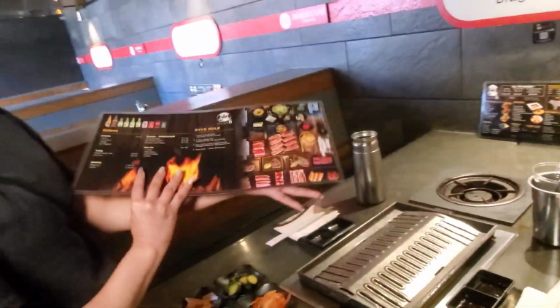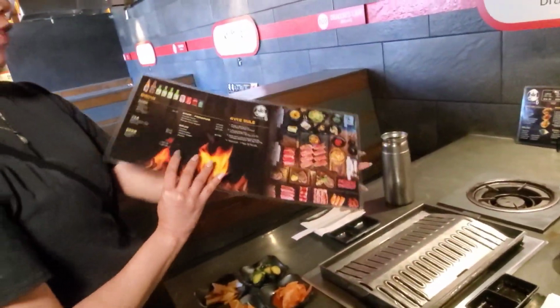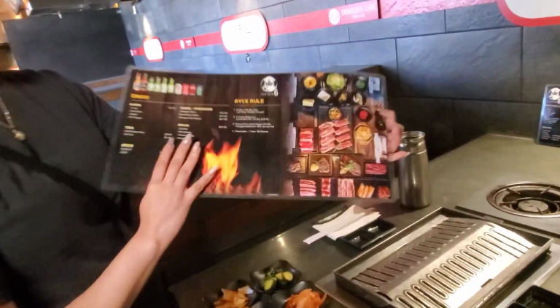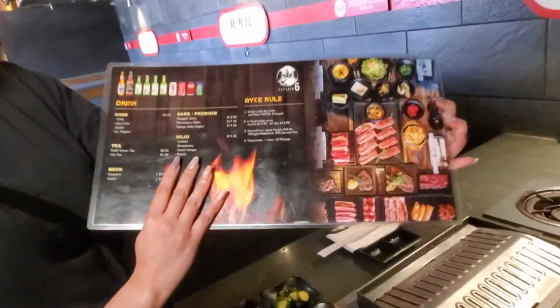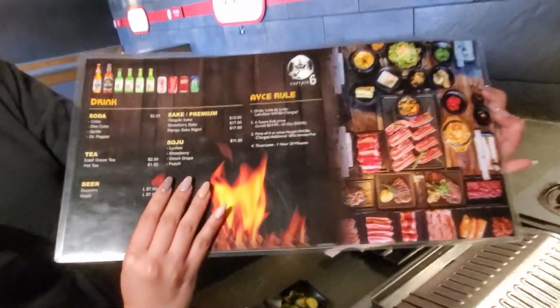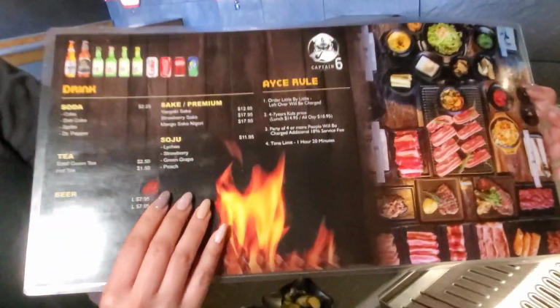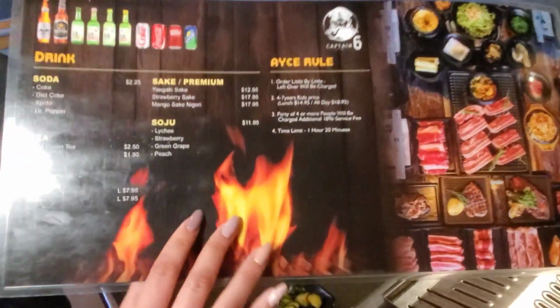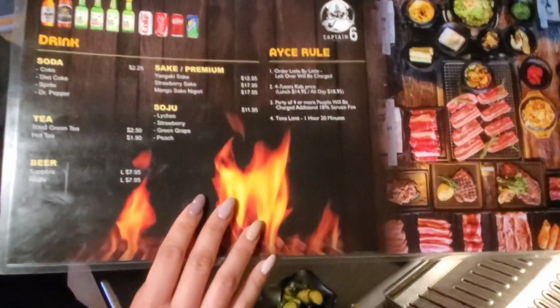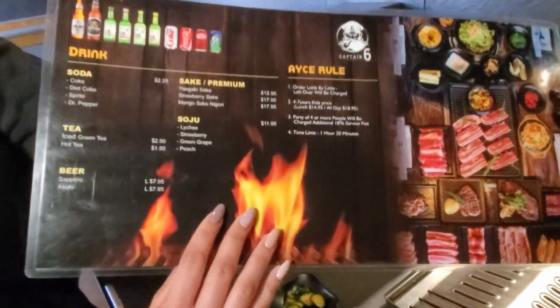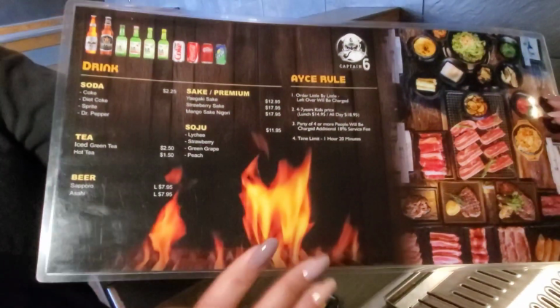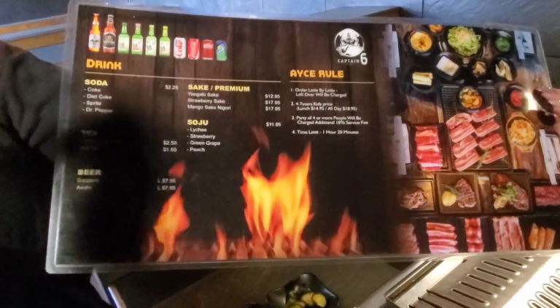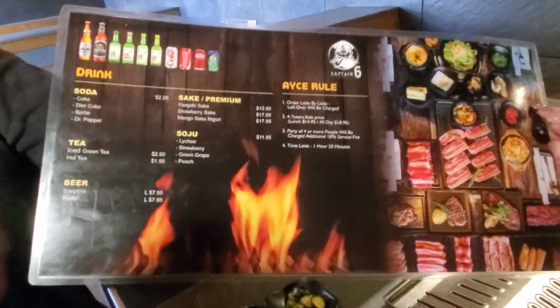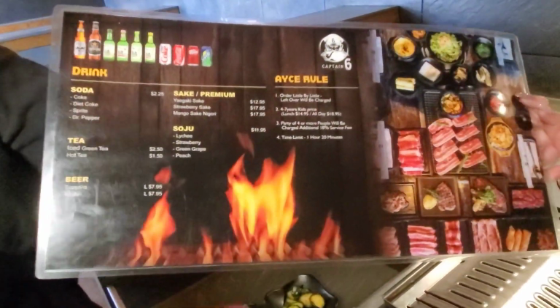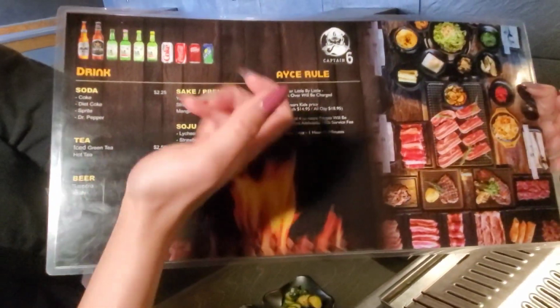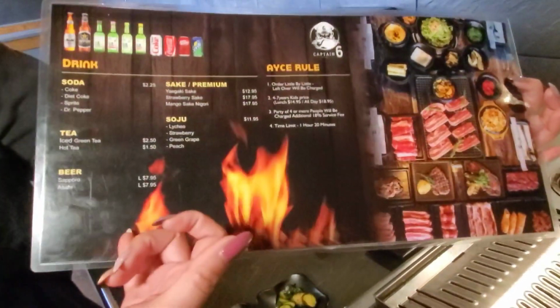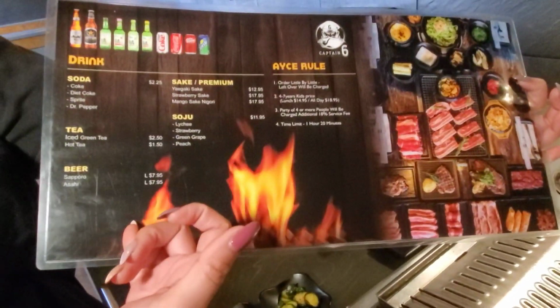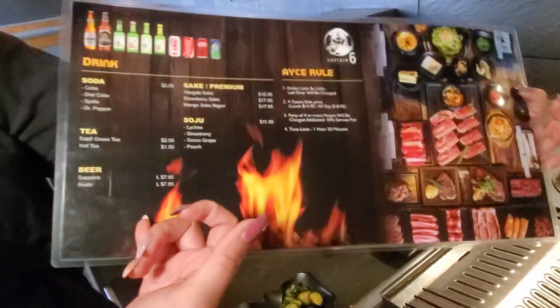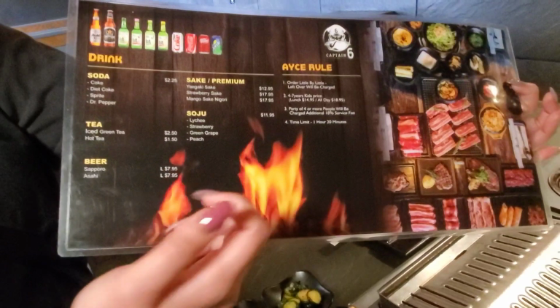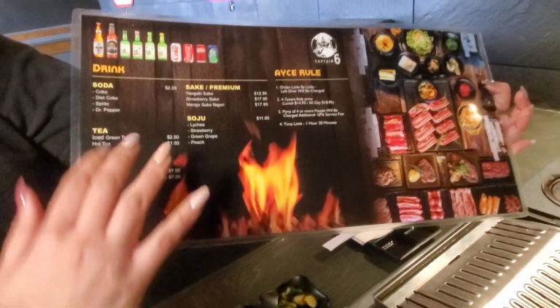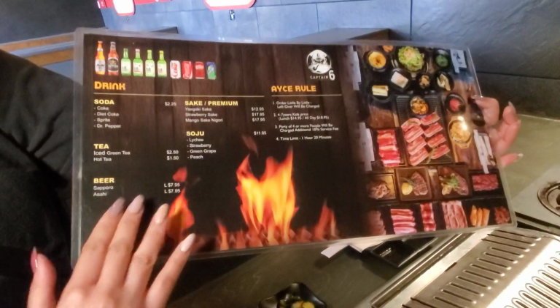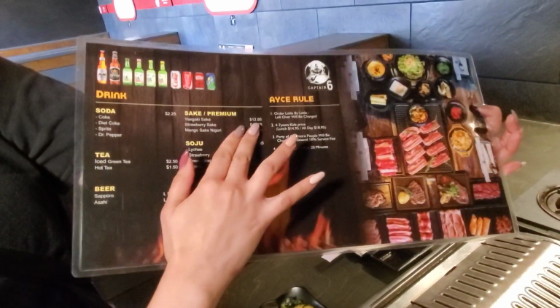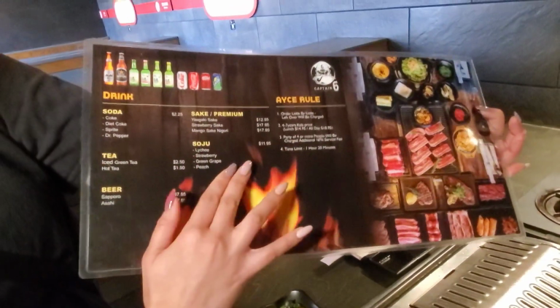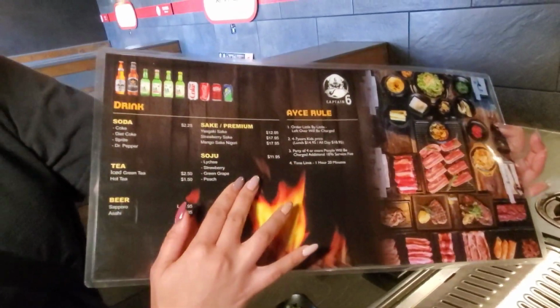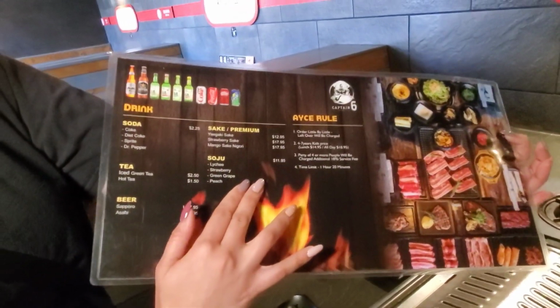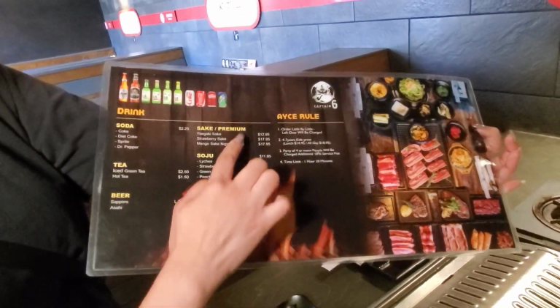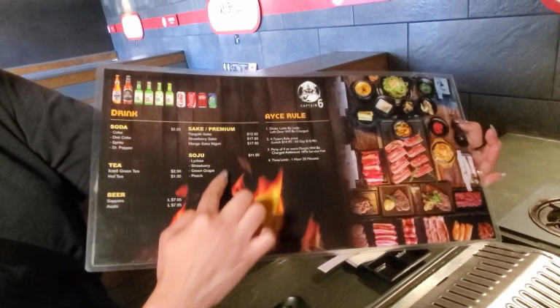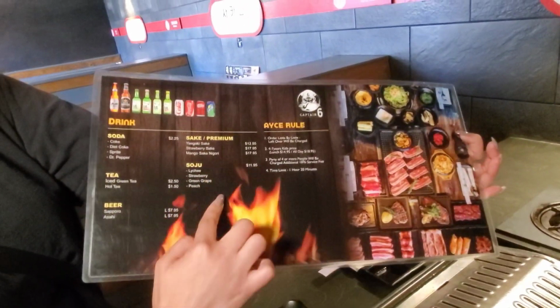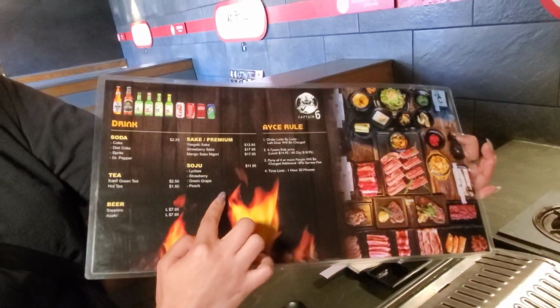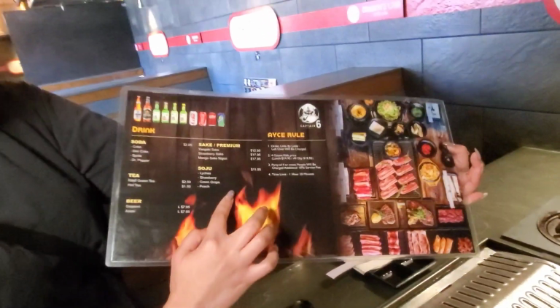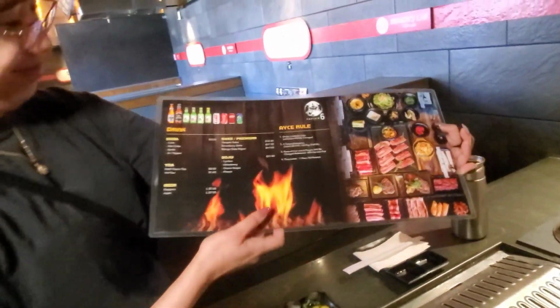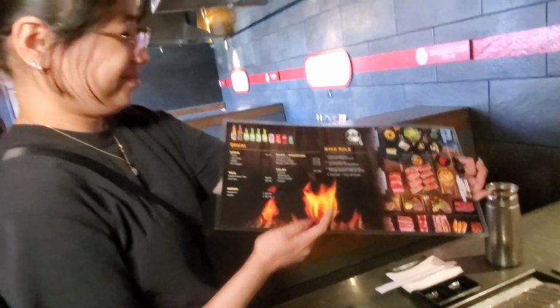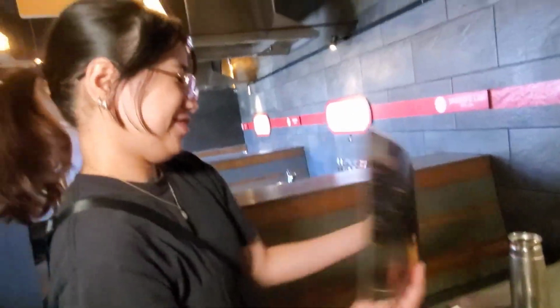They also have drinks included. For beverages there are sodas, Diet Coke, and cocktails. They also have beer, sake, and soju — including flavored soju options. Thank you, Shane.